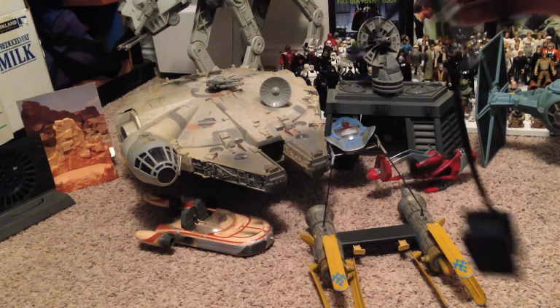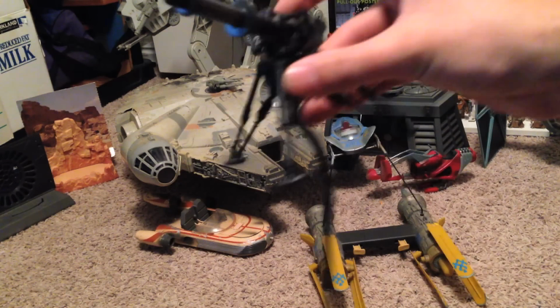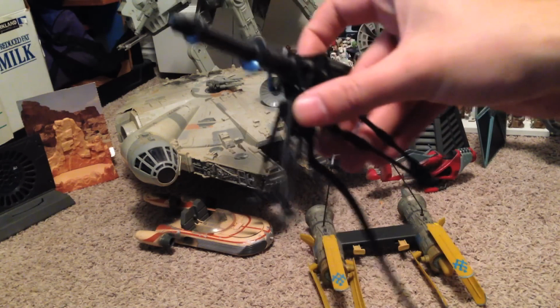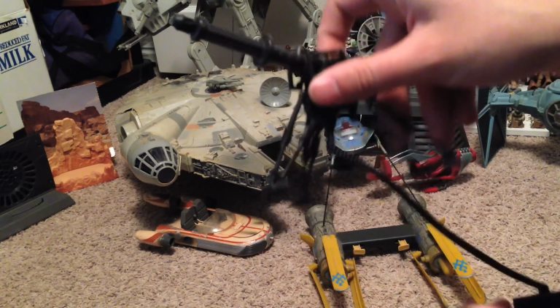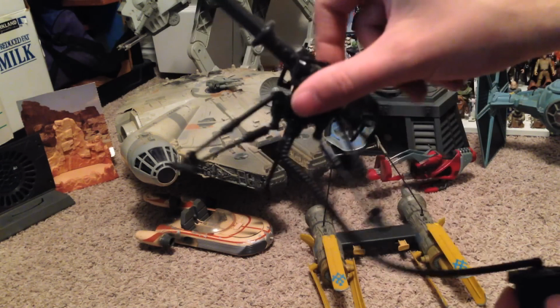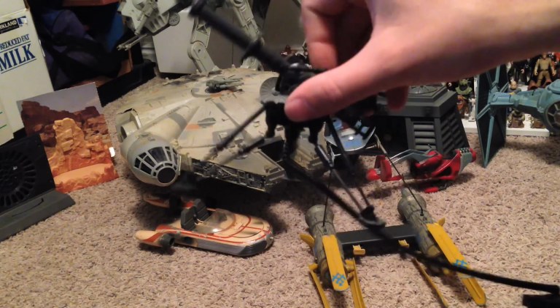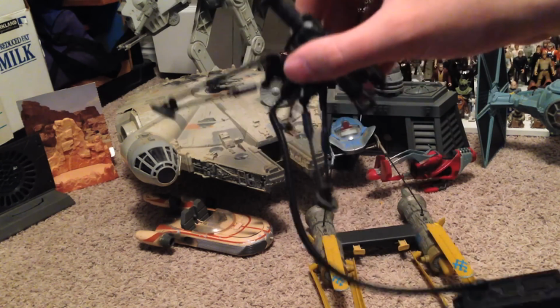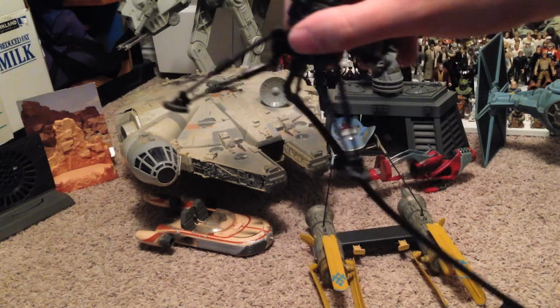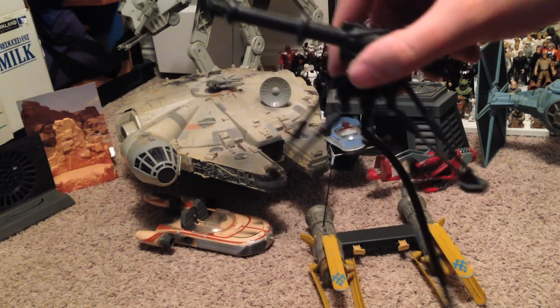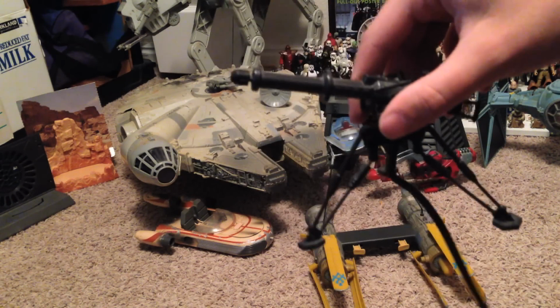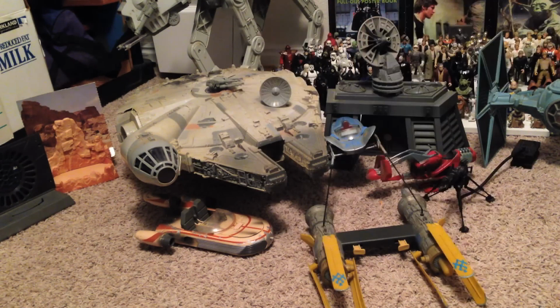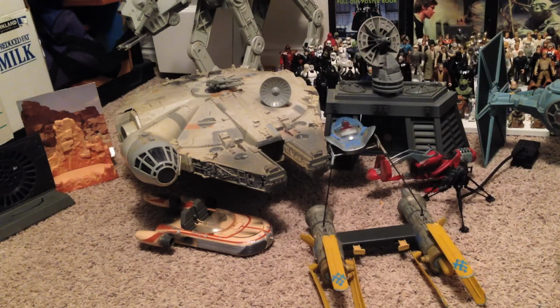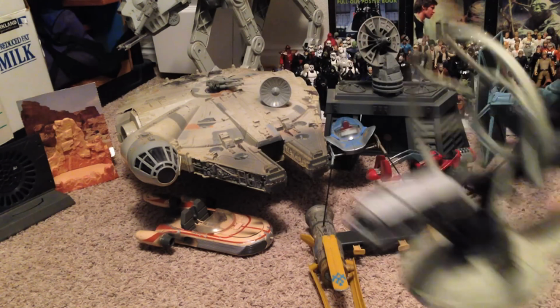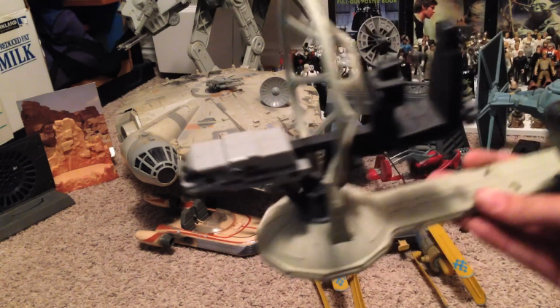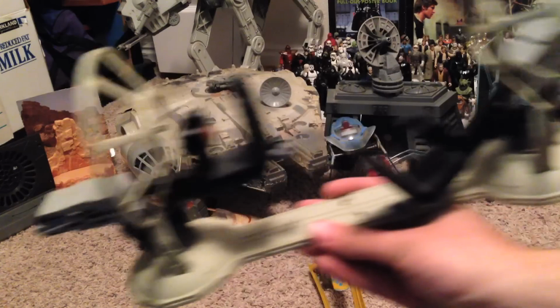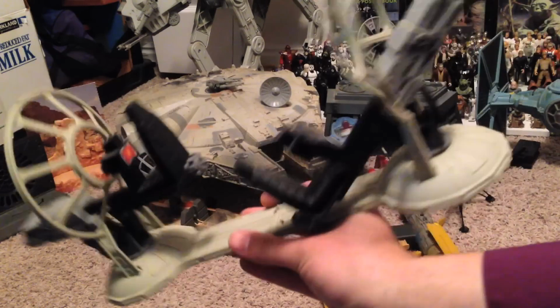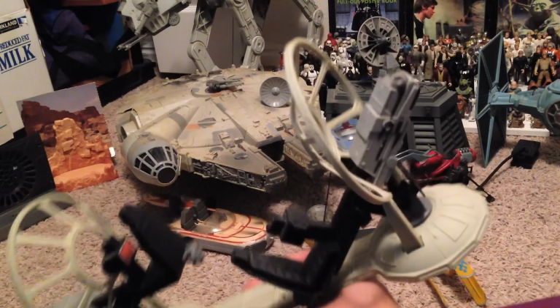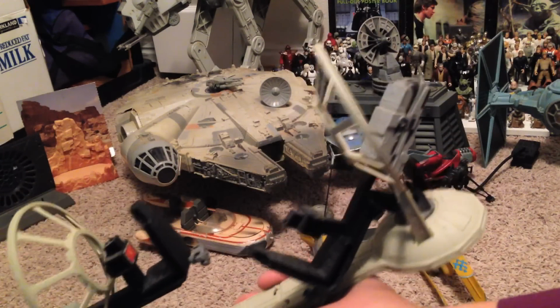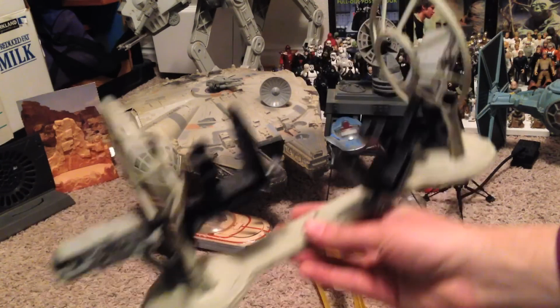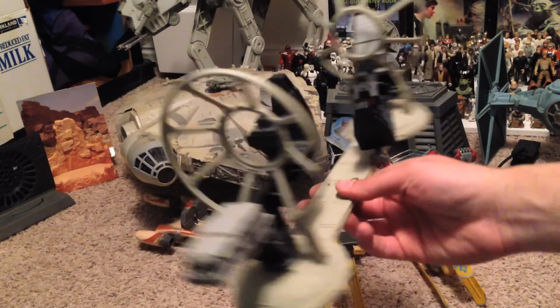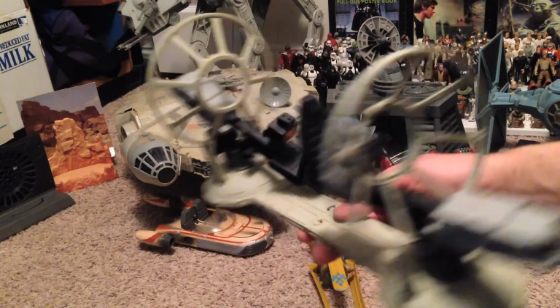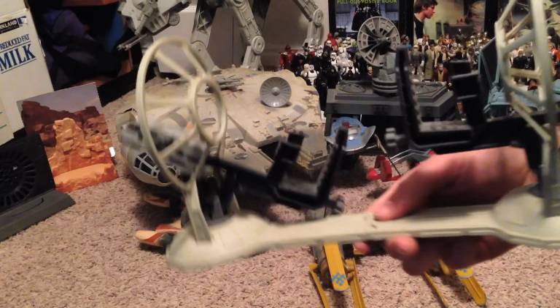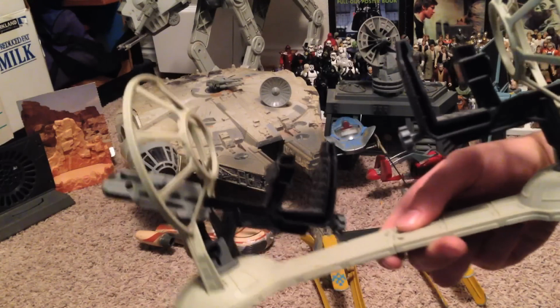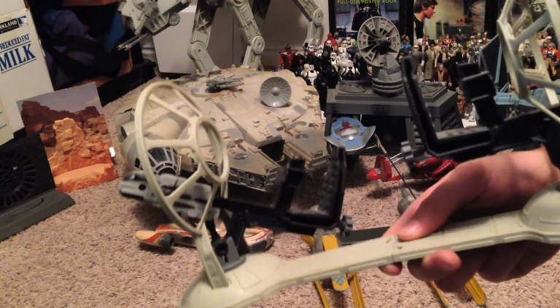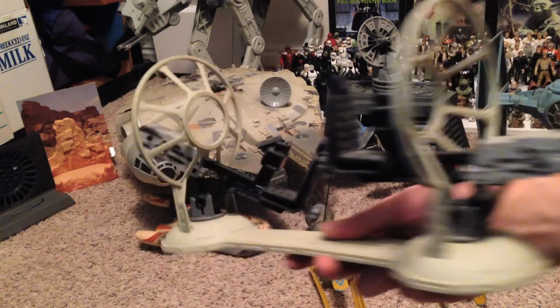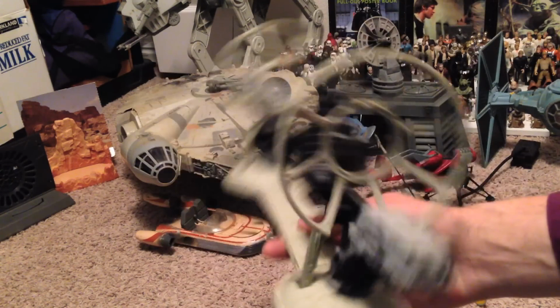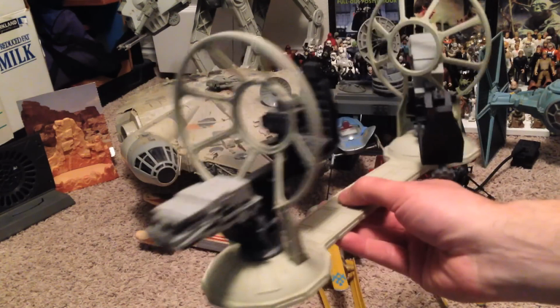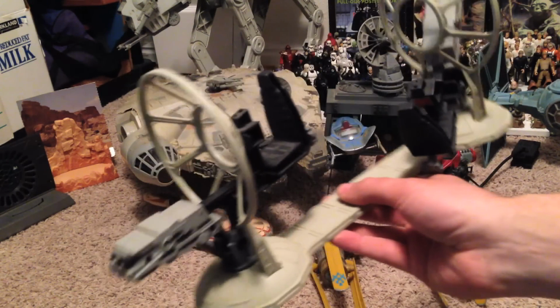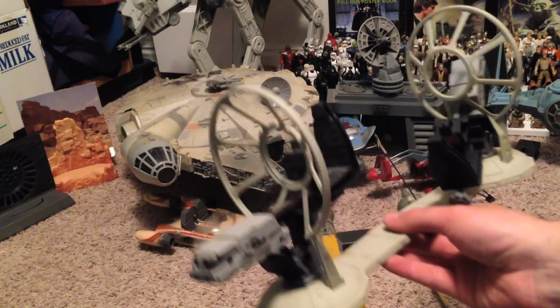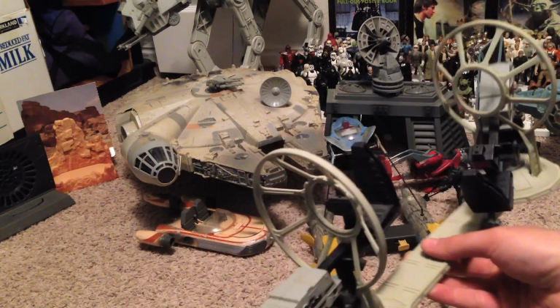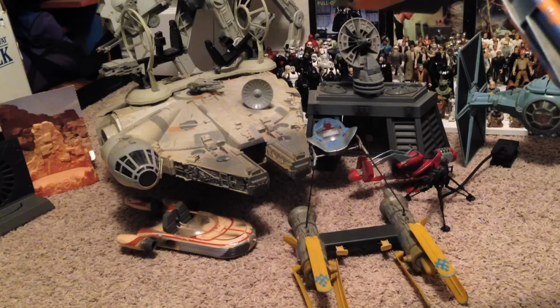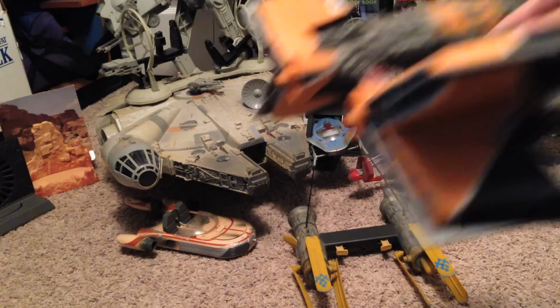And this is a Snow Trooper's Cannon from the Battle of Hoth — it's another cool accessory. These are the Millennium Falcon Cannons, which you can put Han and Luke in to fire at TIE Fighters. Pretty nifty.